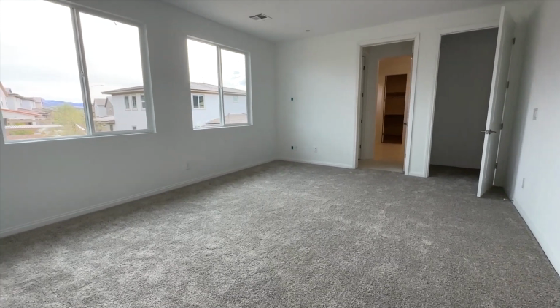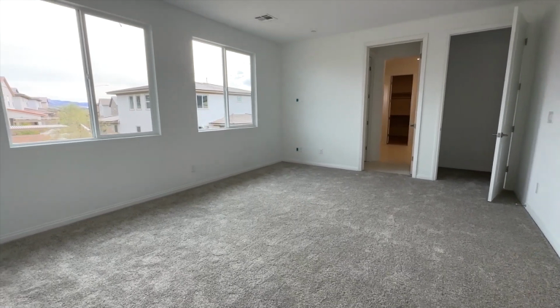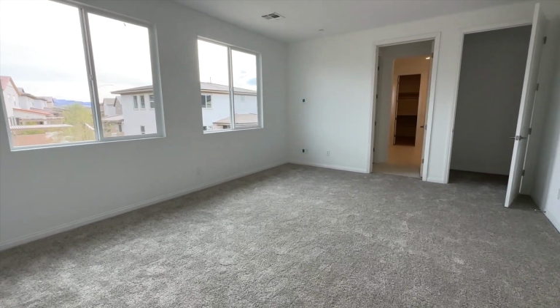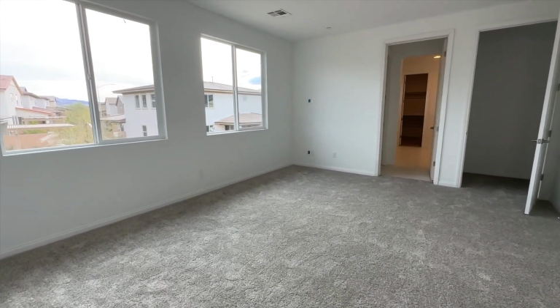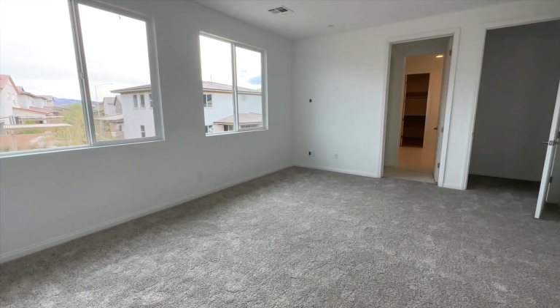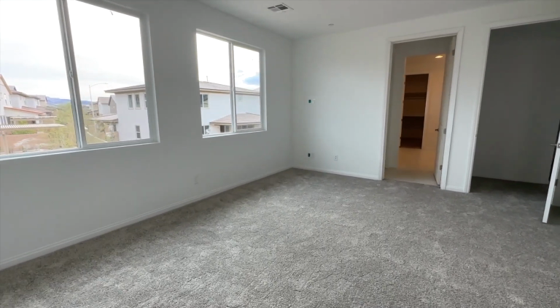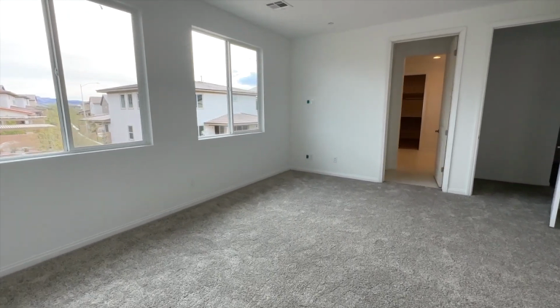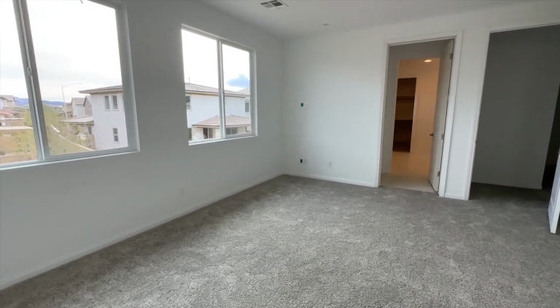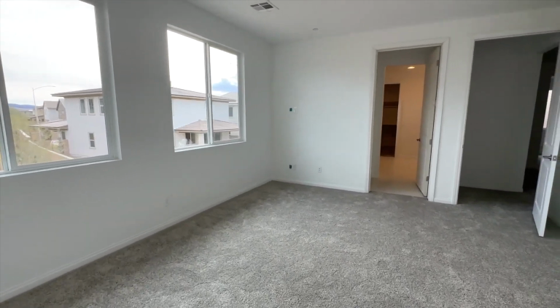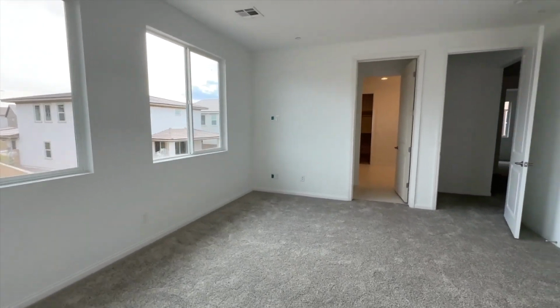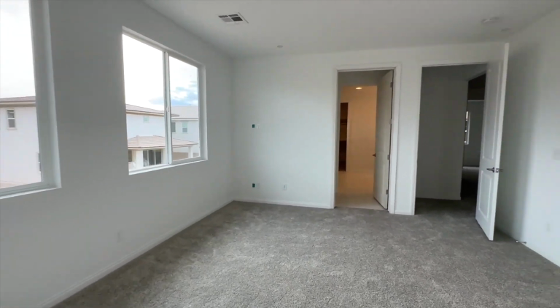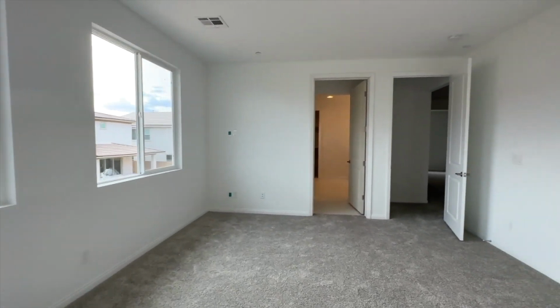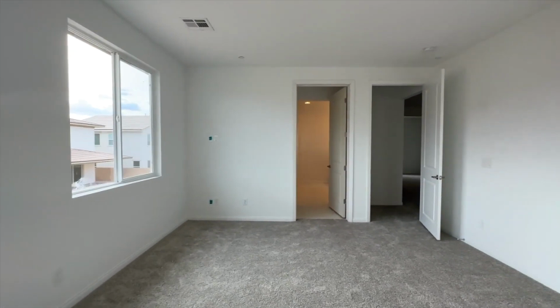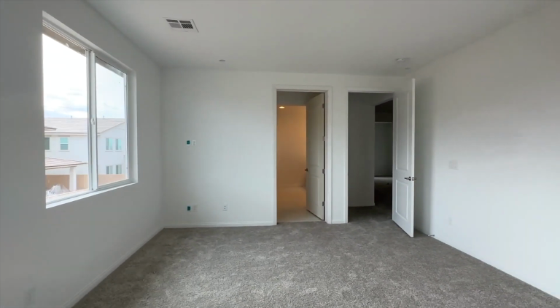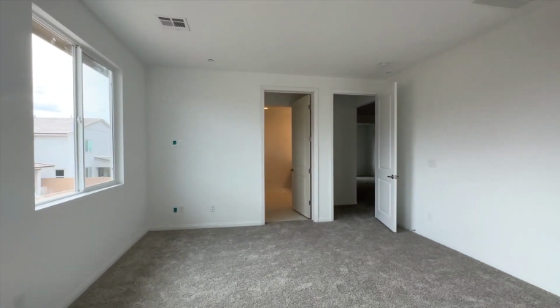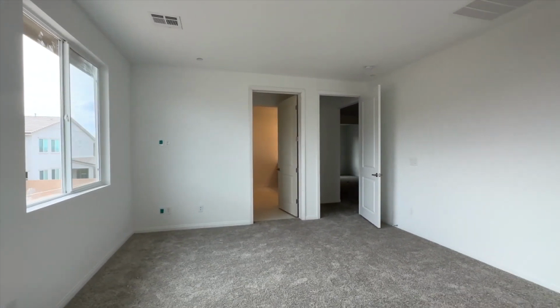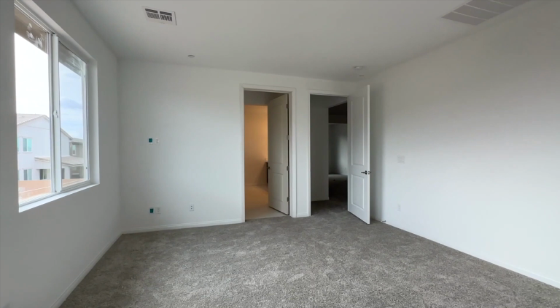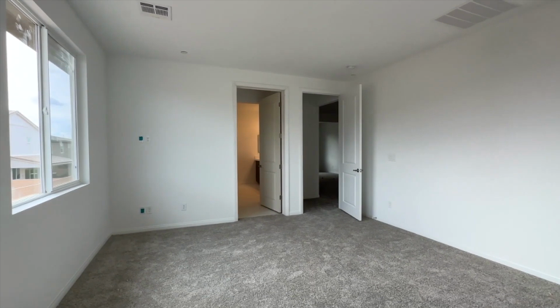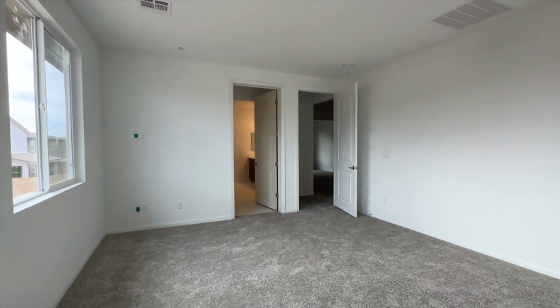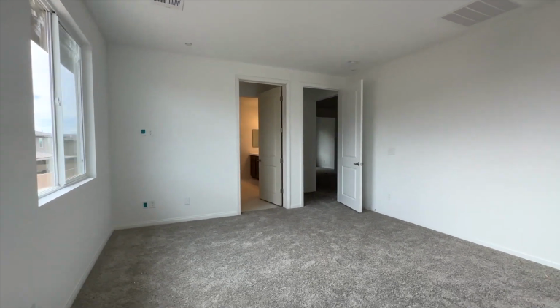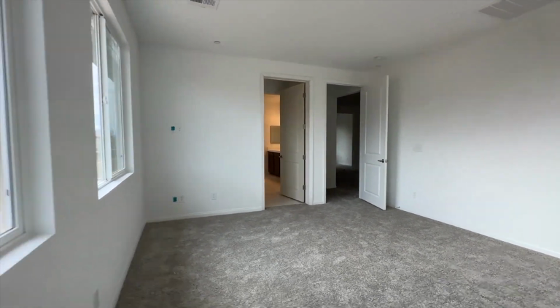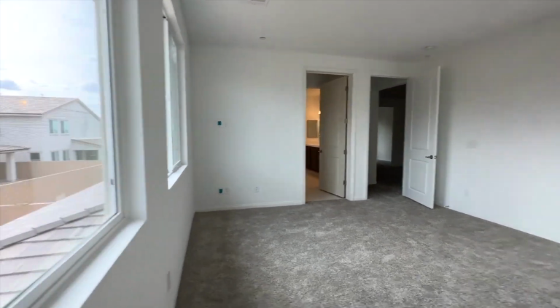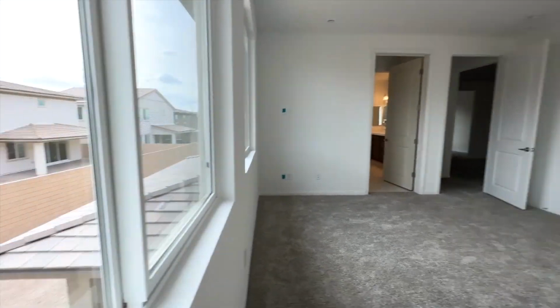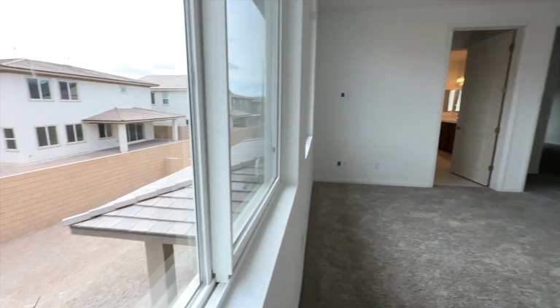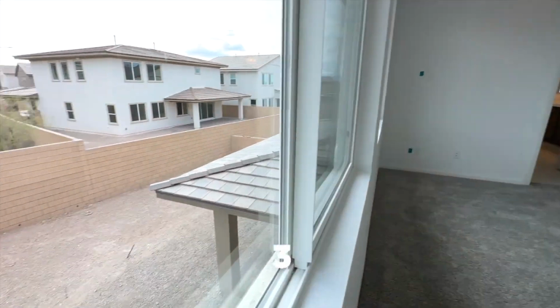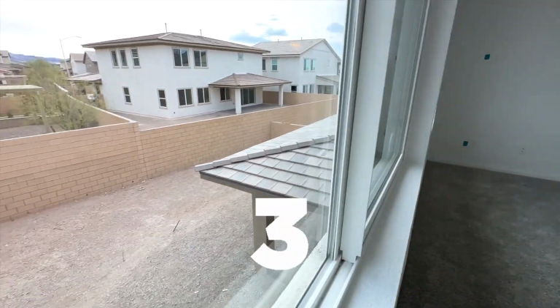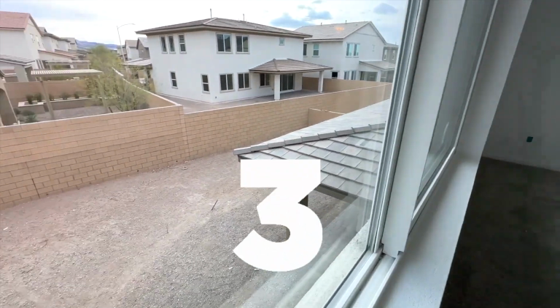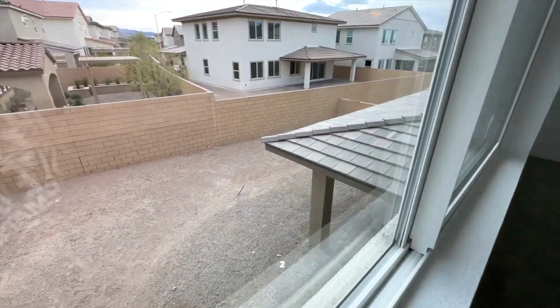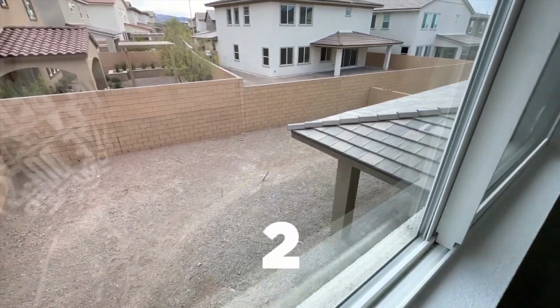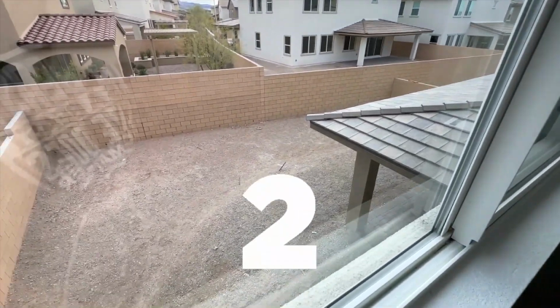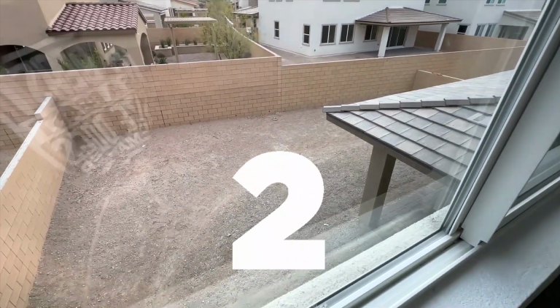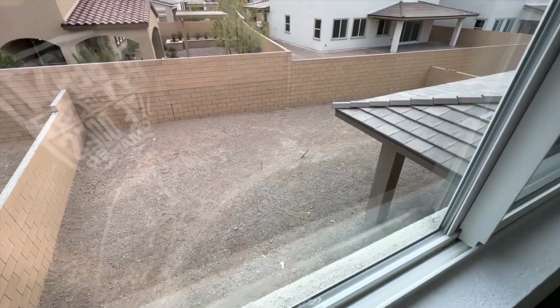This is the primary suite — wow, it's massive! Look at all those windows all around the bedroom, and you've got views of the backyard right there.